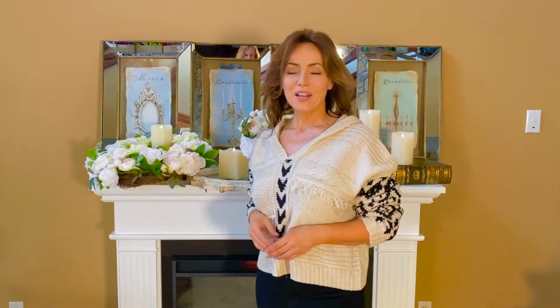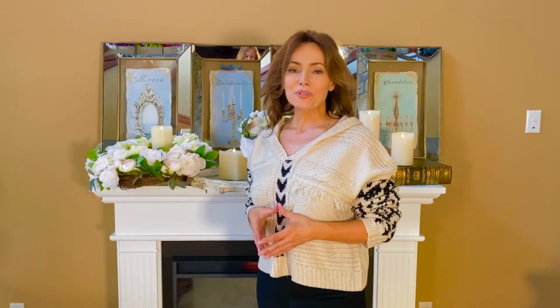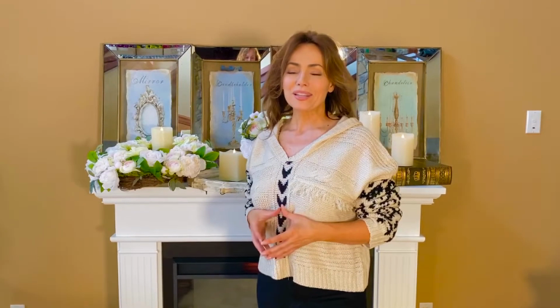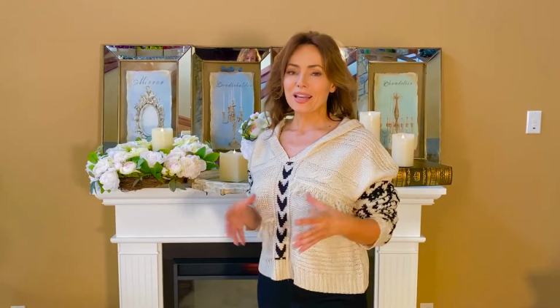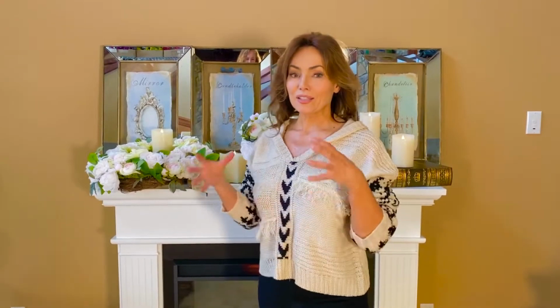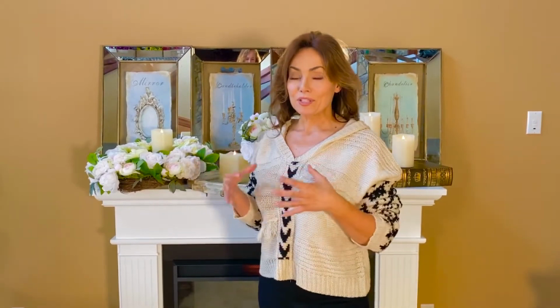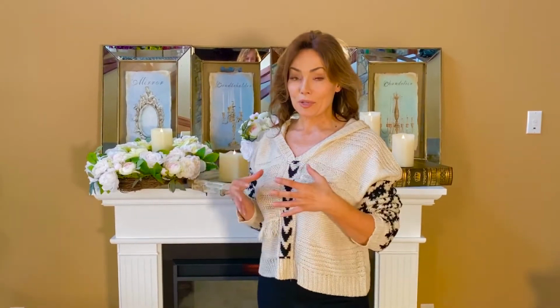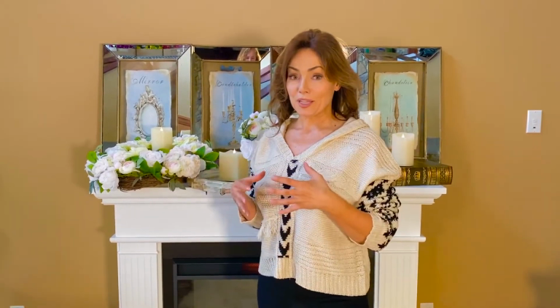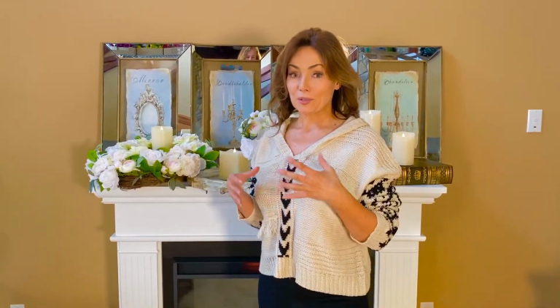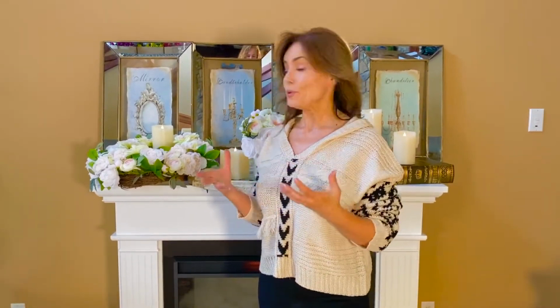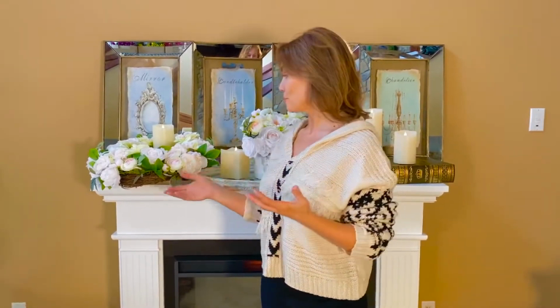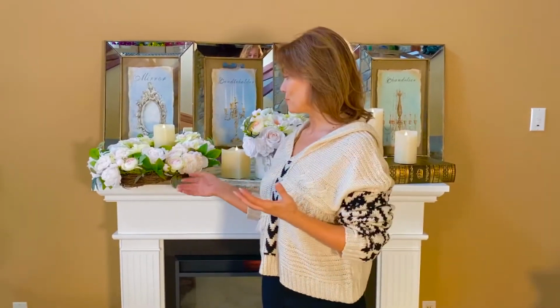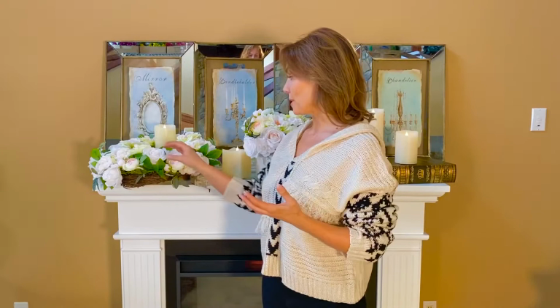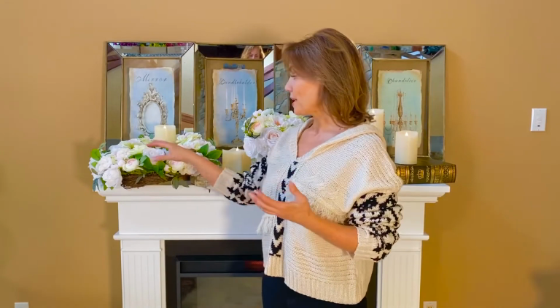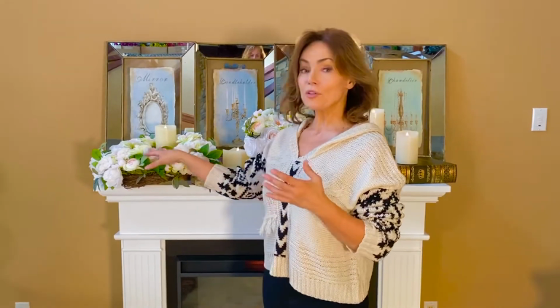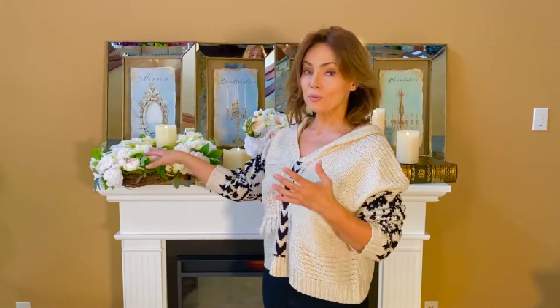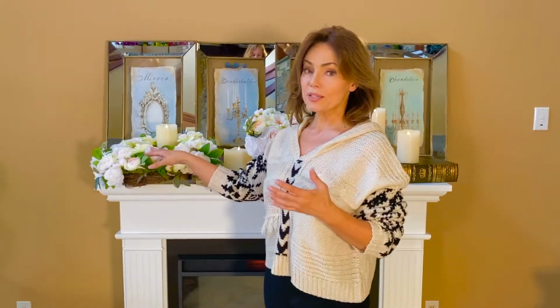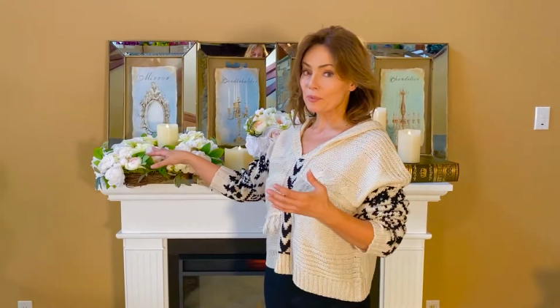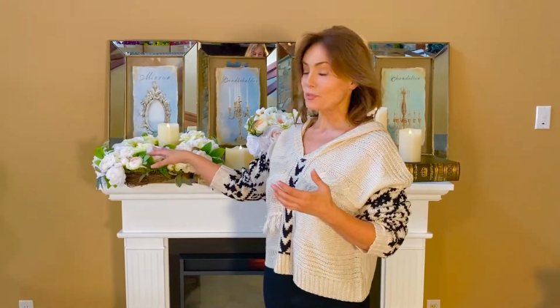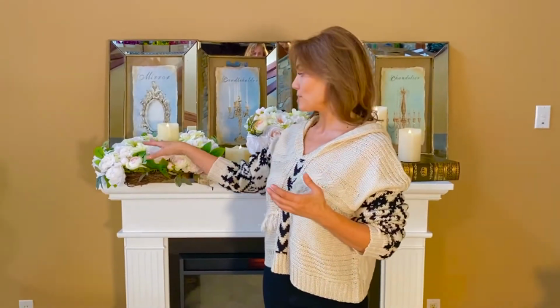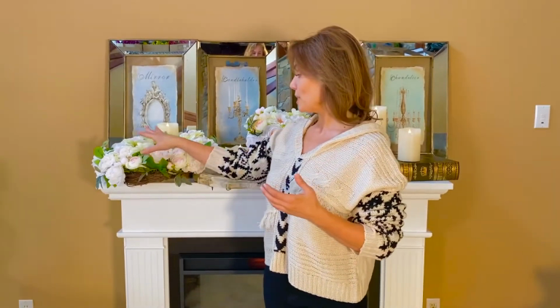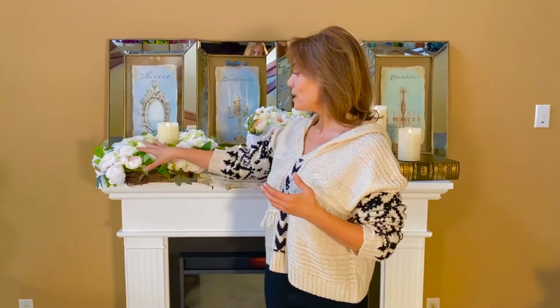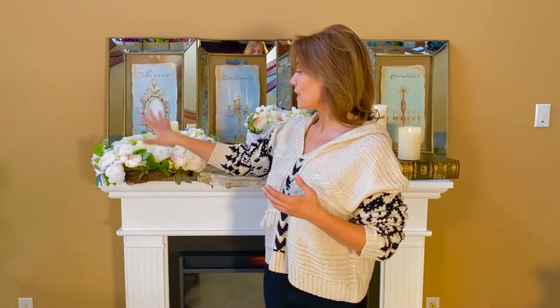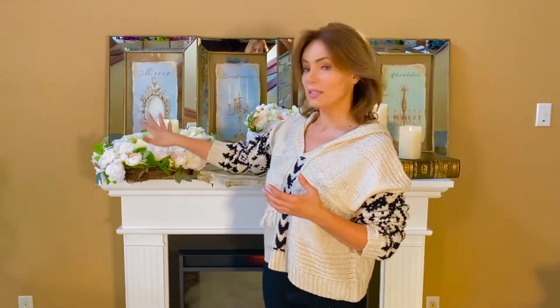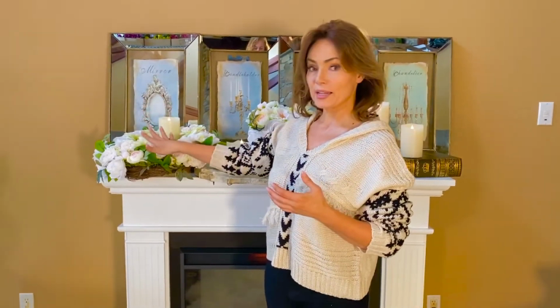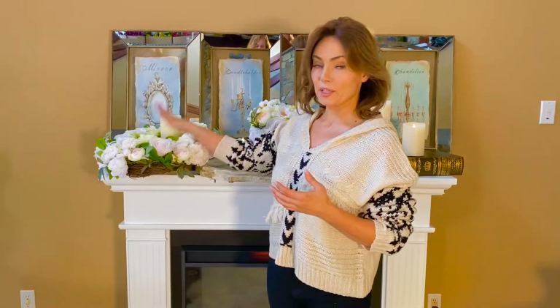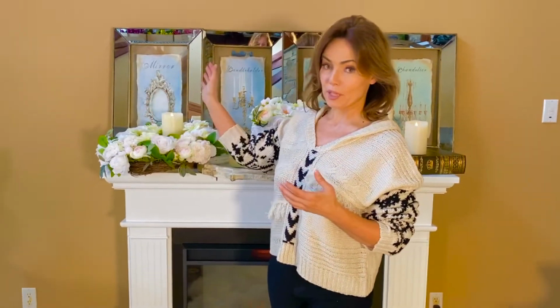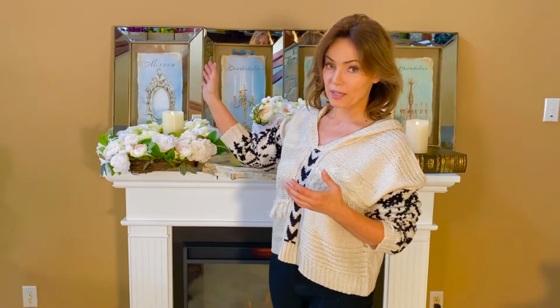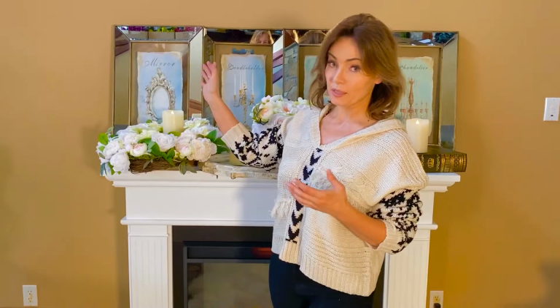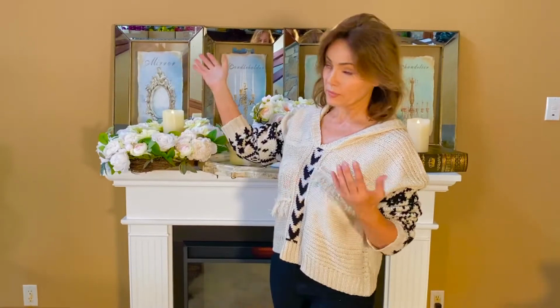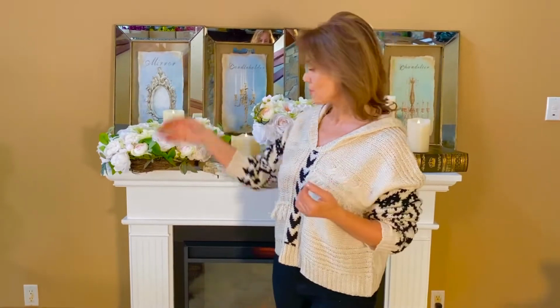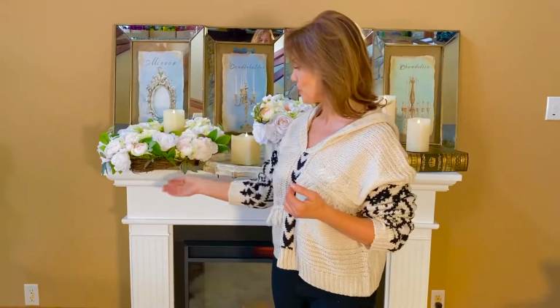One of the things that I love to decorate with is a beautiful wreath. You can use wreaths a number of different ways. Here I just laid it down and put a couple candles in it — absolutely gorgeous.